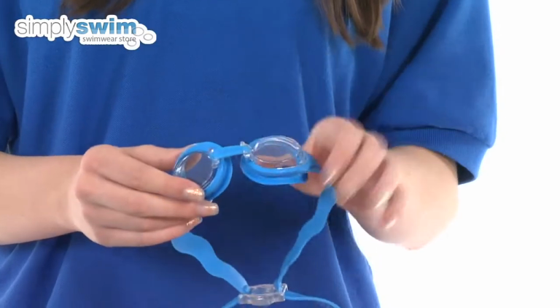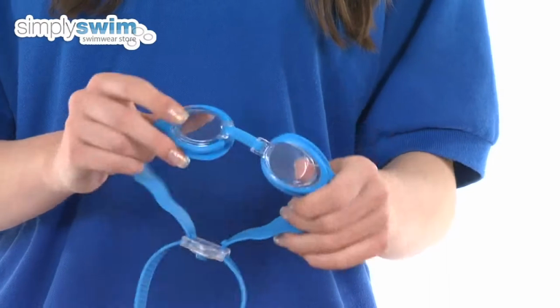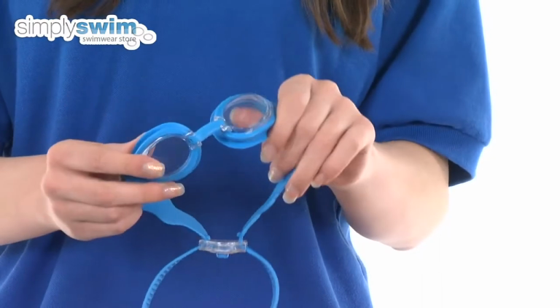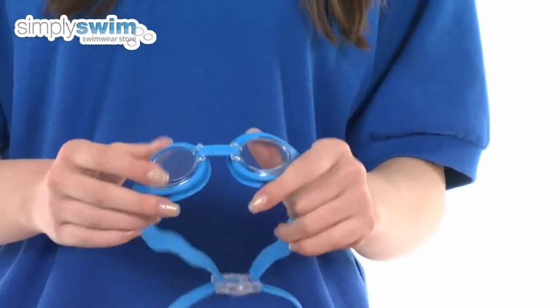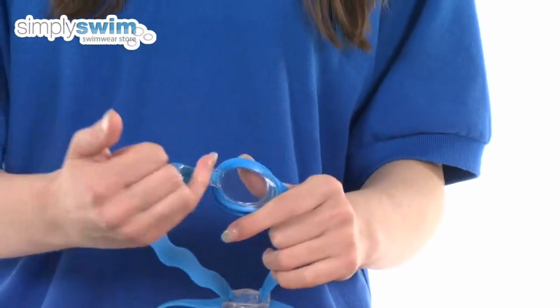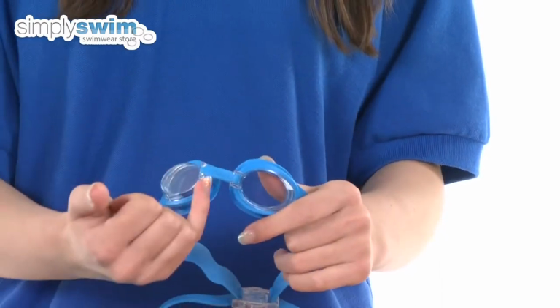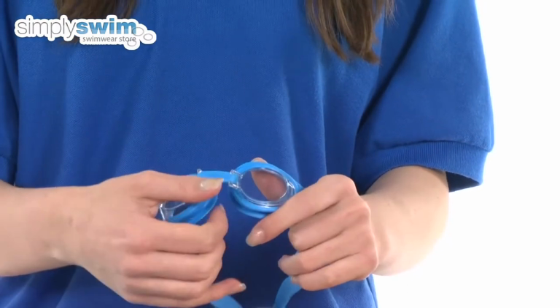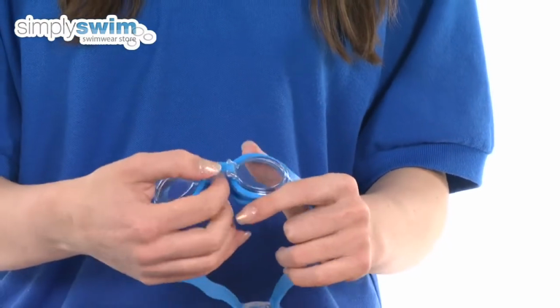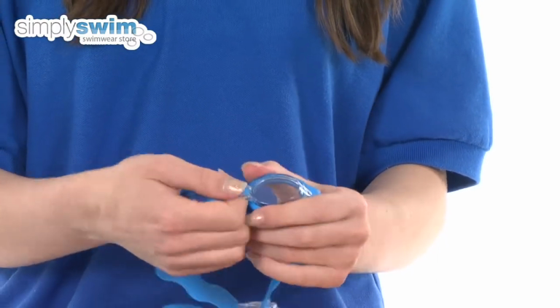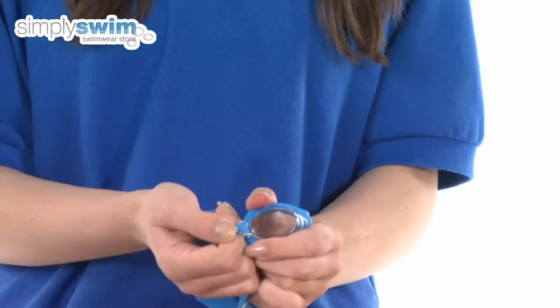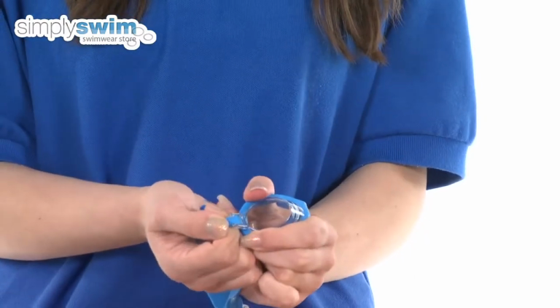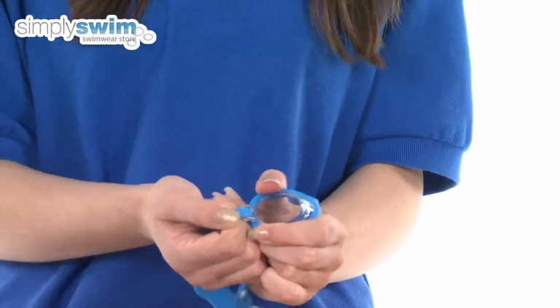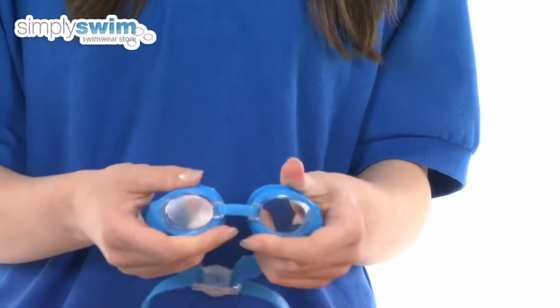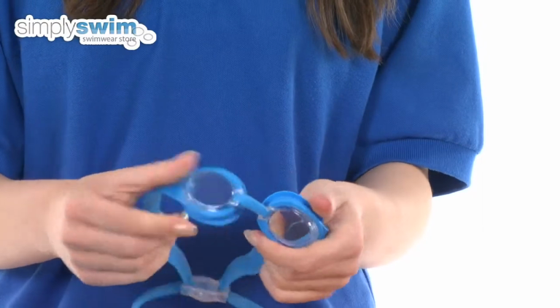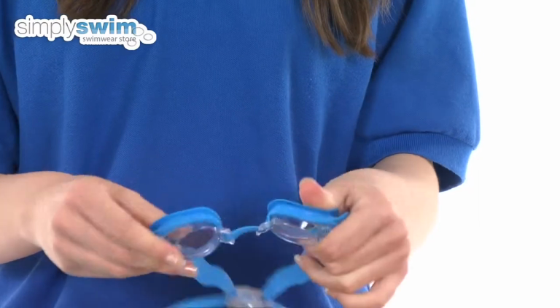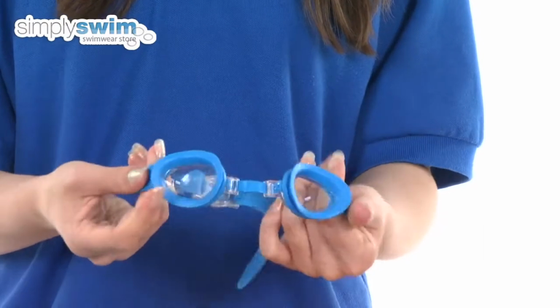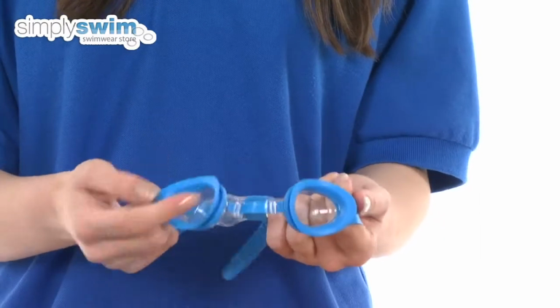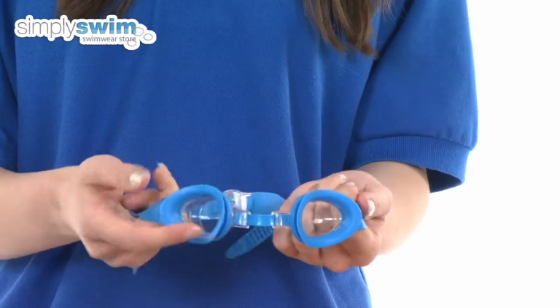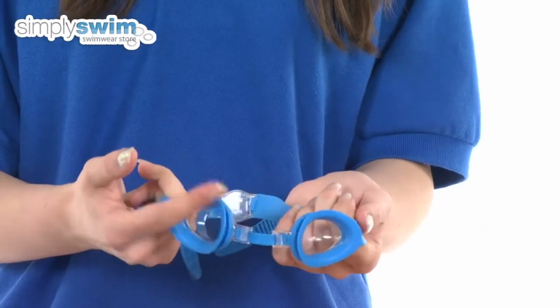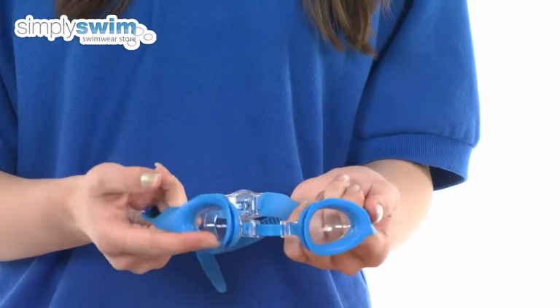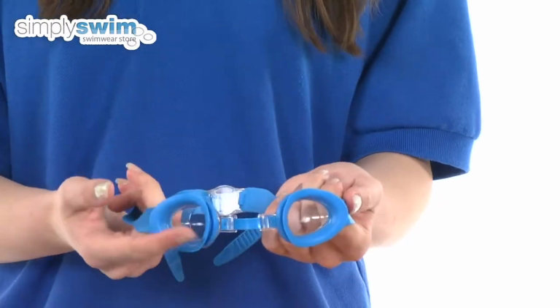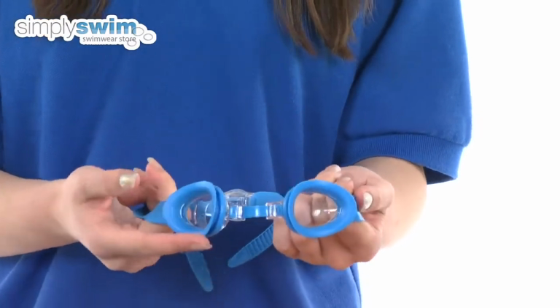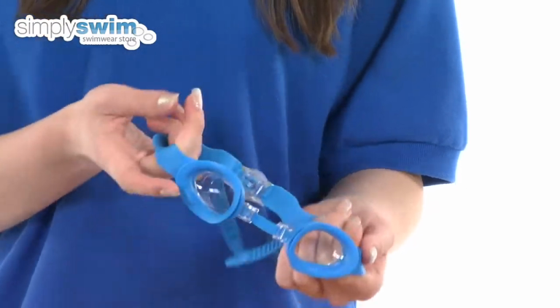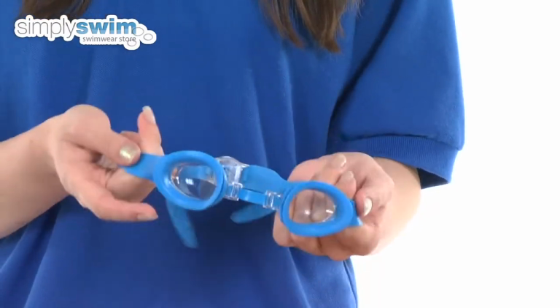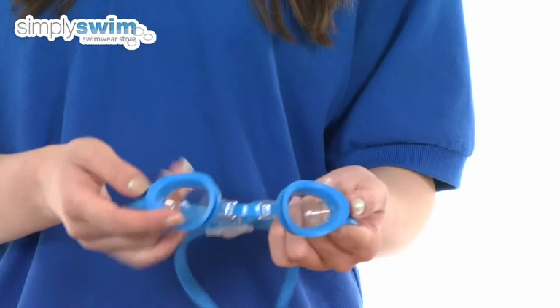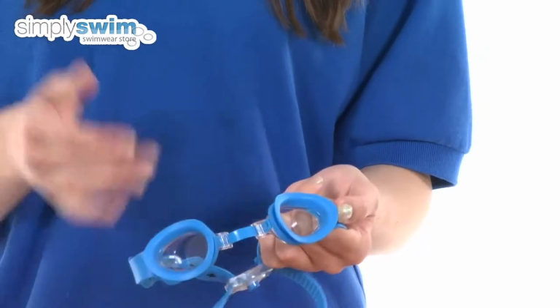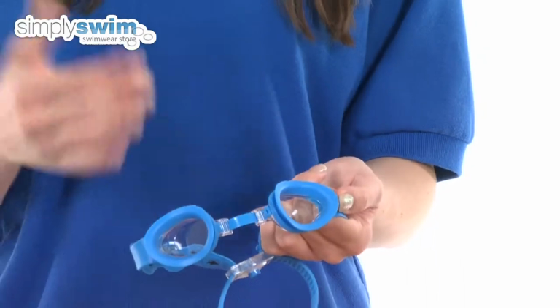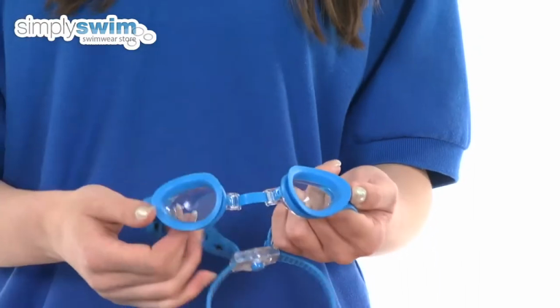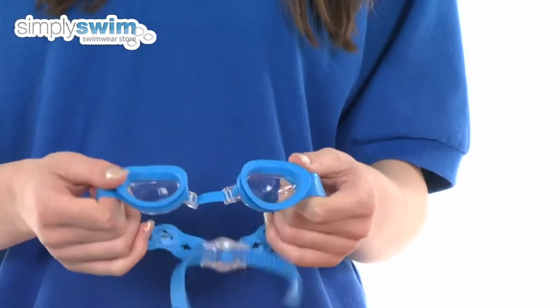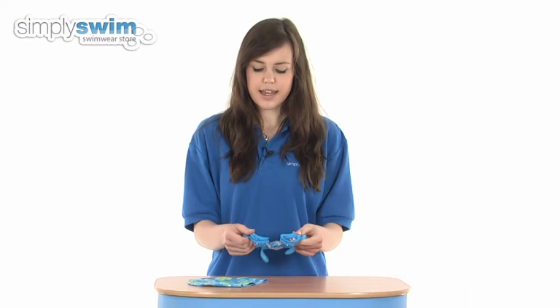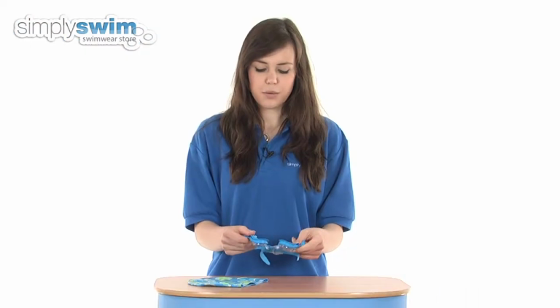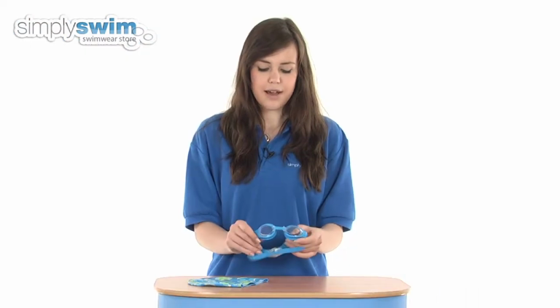Around the eyes it's also adjustable, so you can adjust the nose clip quickly and easily by simply pulling. It also features silicone eye sockets which give a really comfortable and close fit around the eyes, keeping the water out.